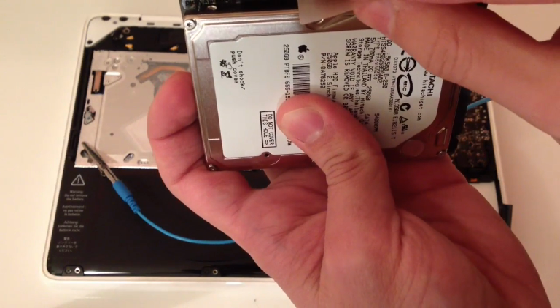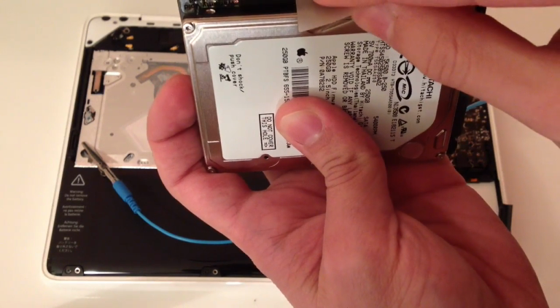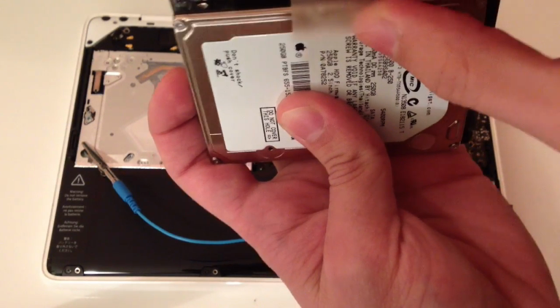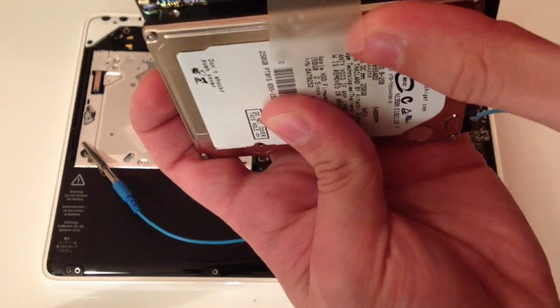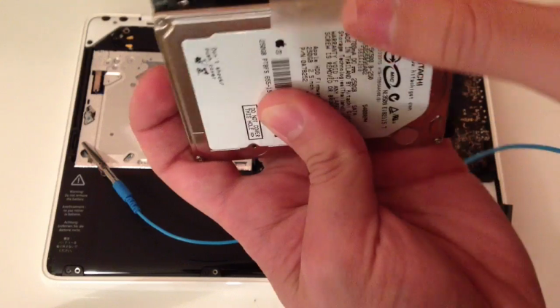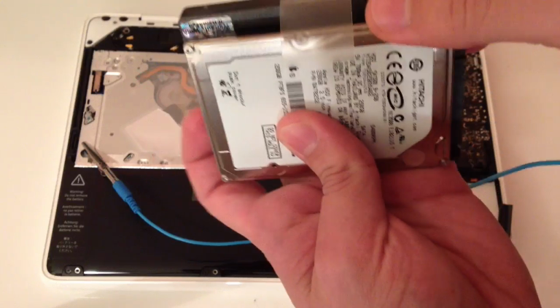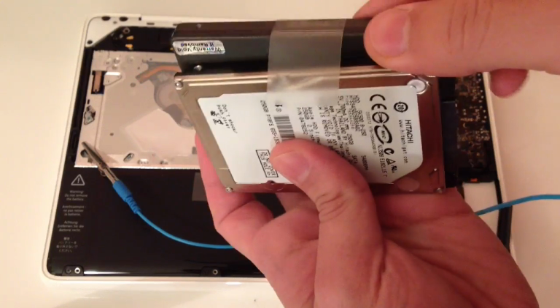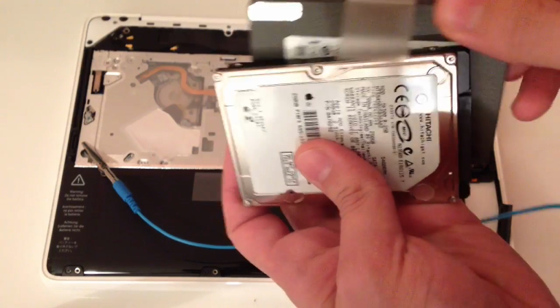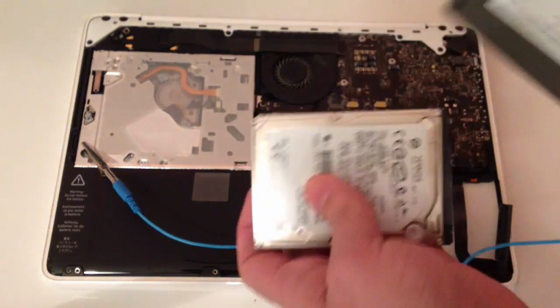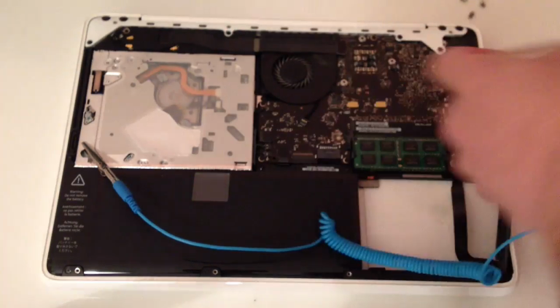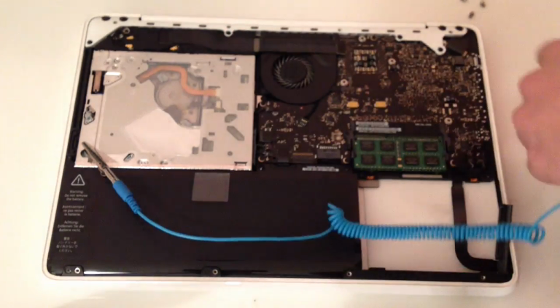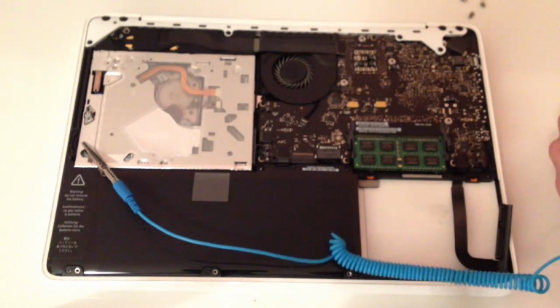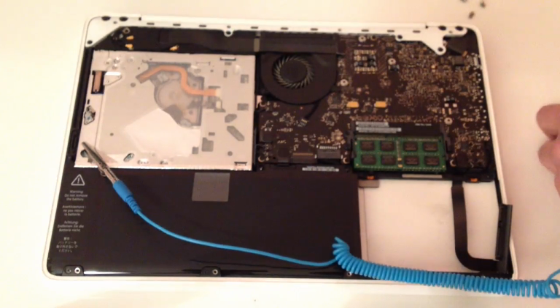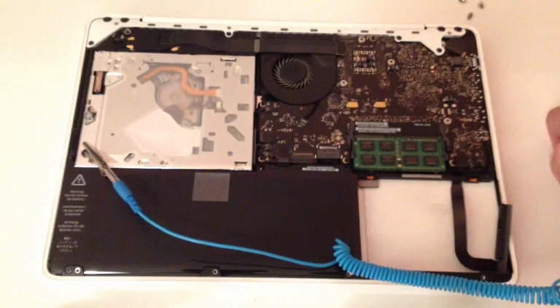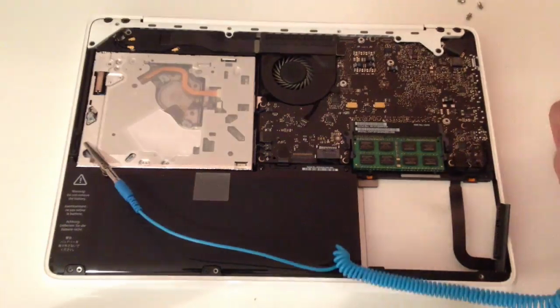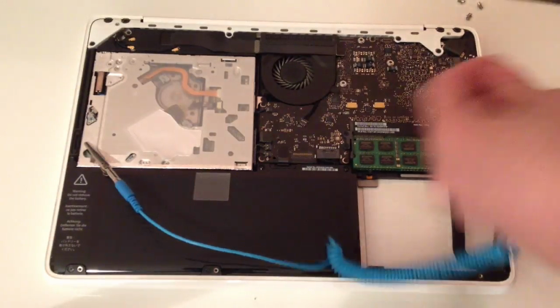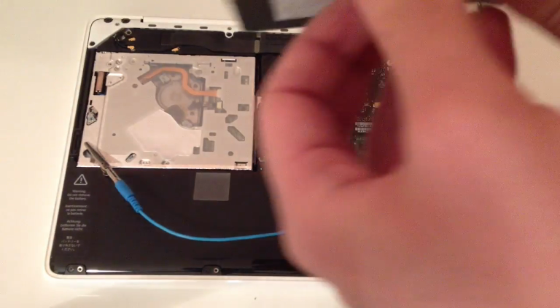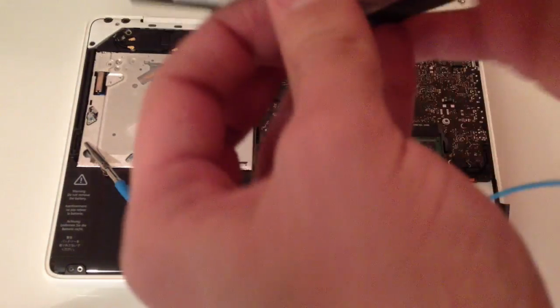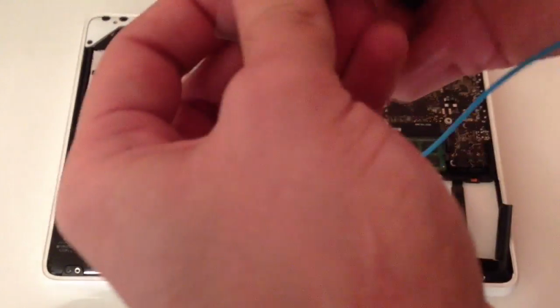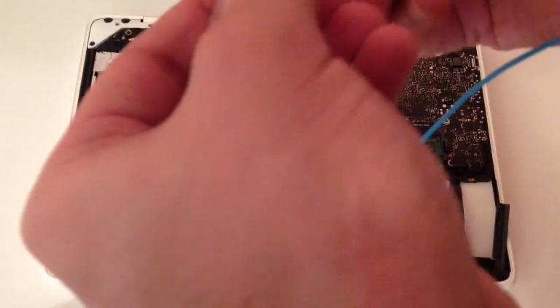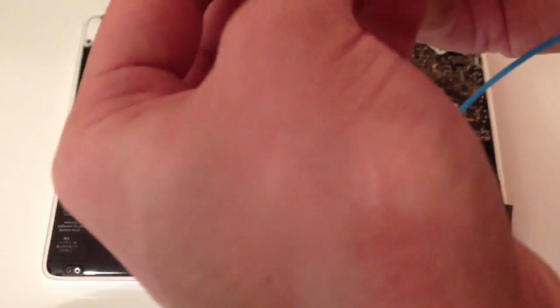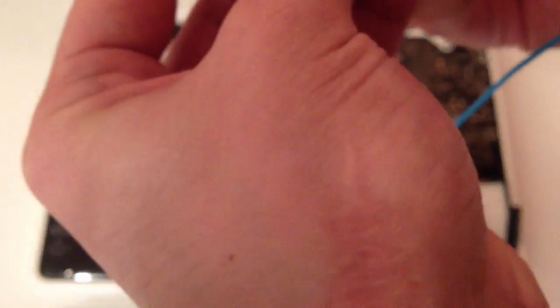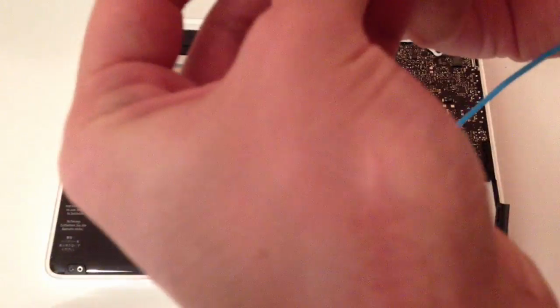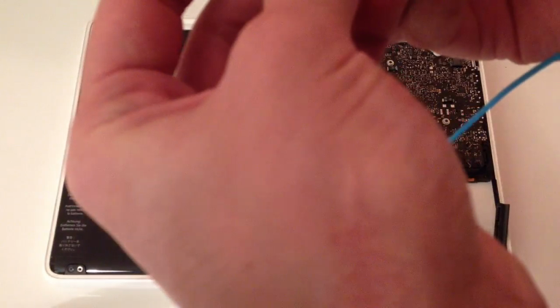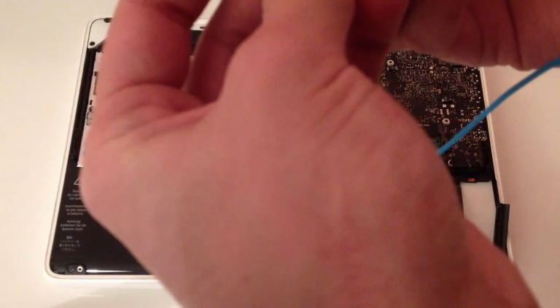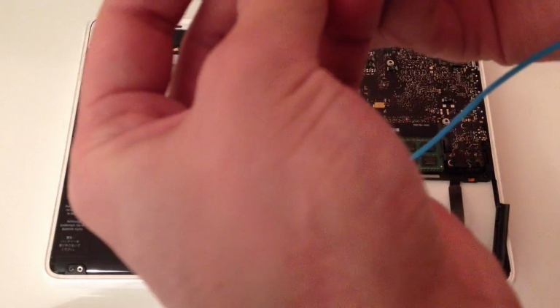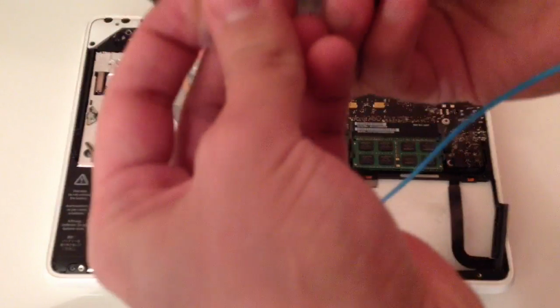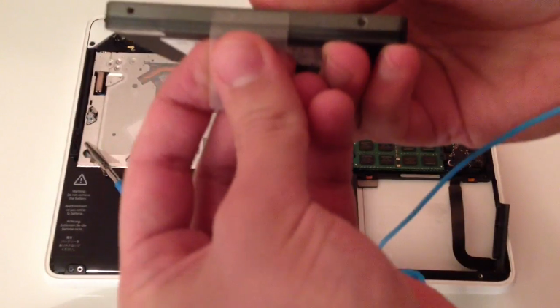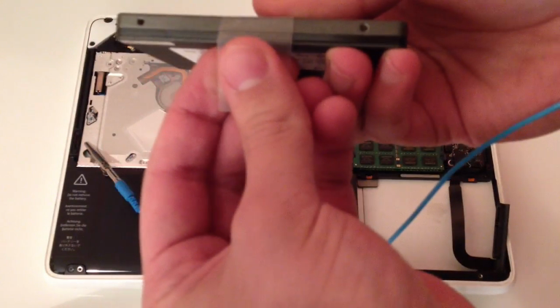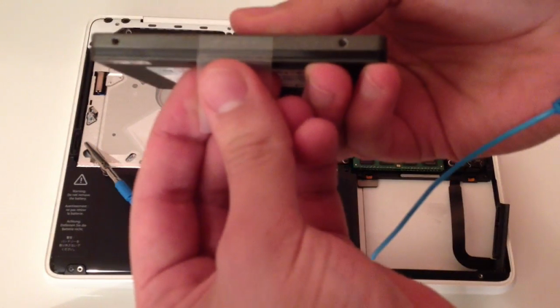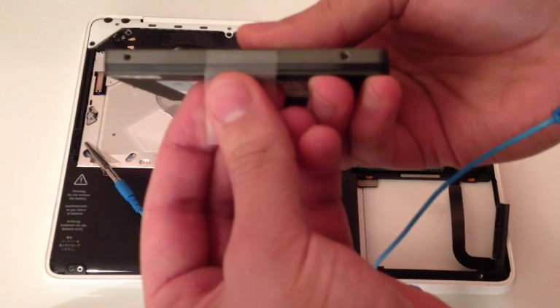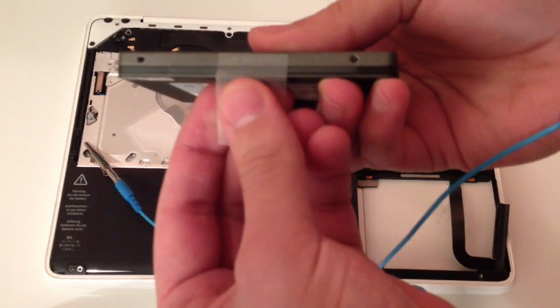Now you can remove the sticker and place it on the SSD, just in case in the future you want to change your SSD to a bigger size or something like that — so this is what I'm doing here.